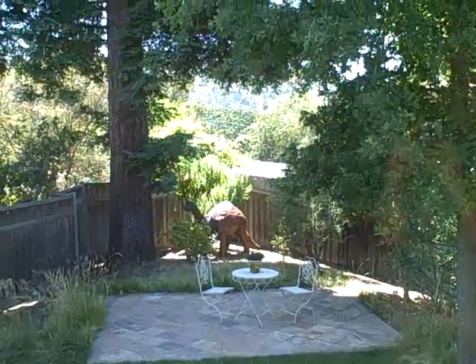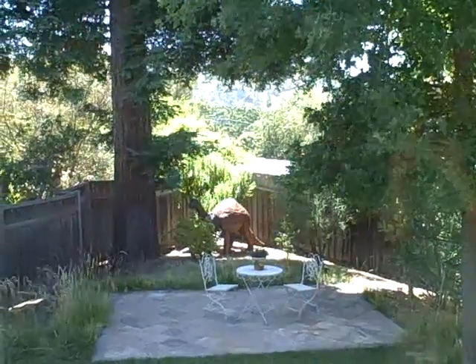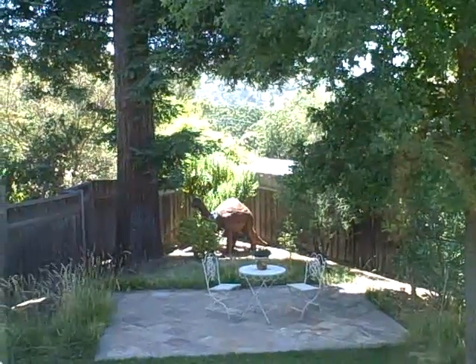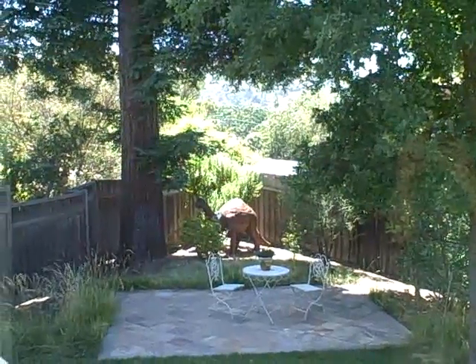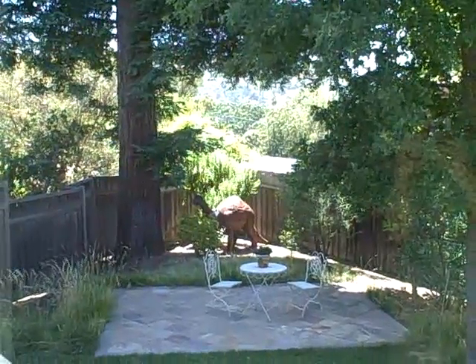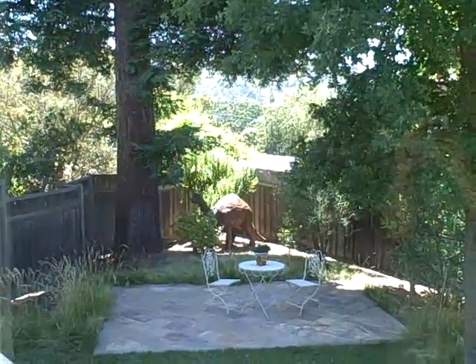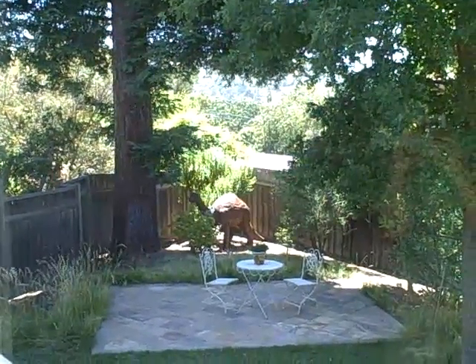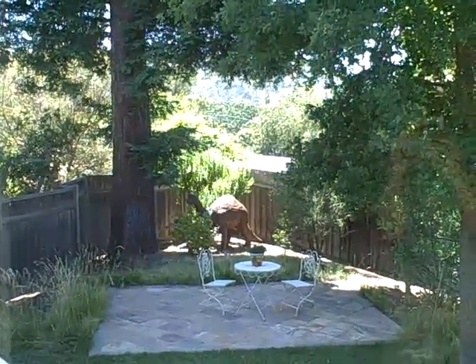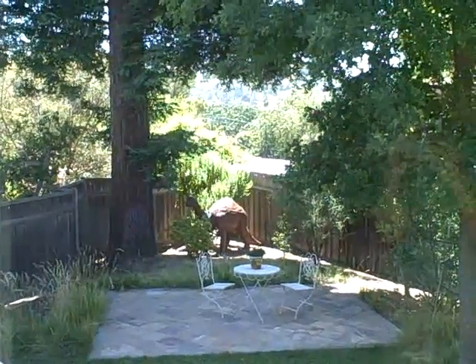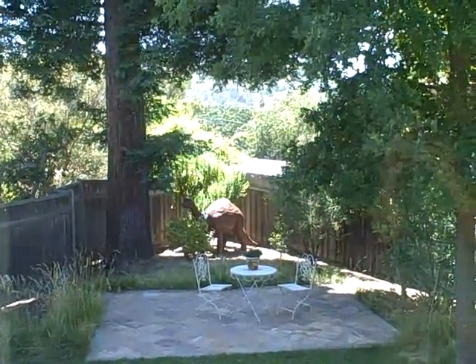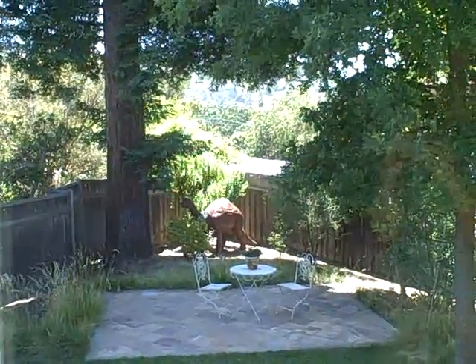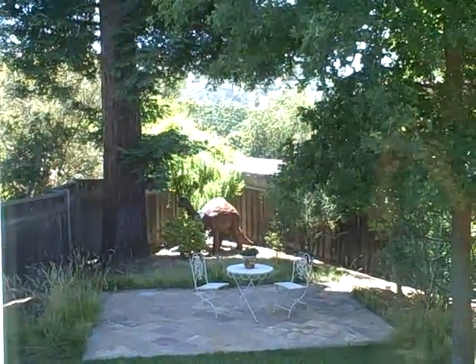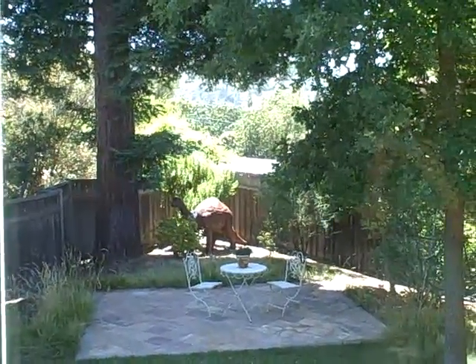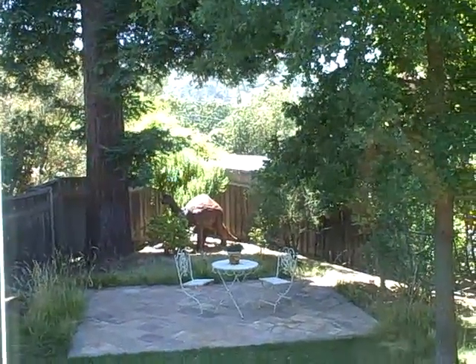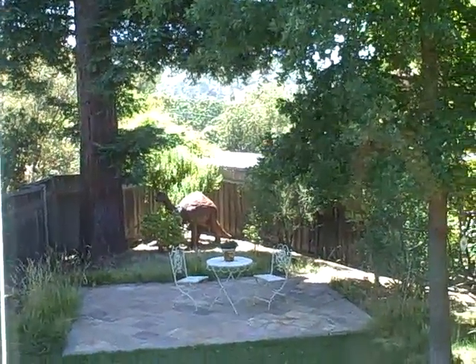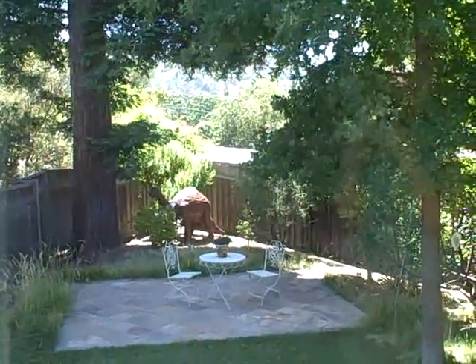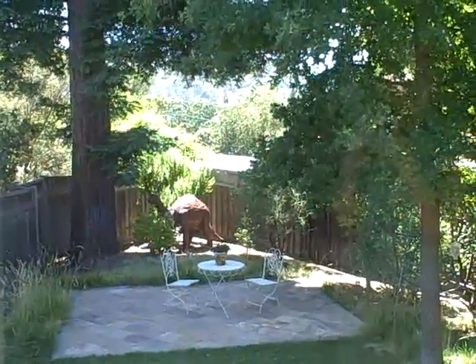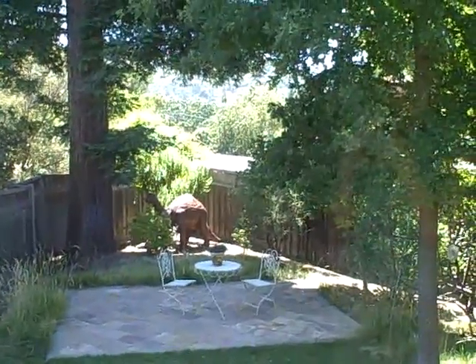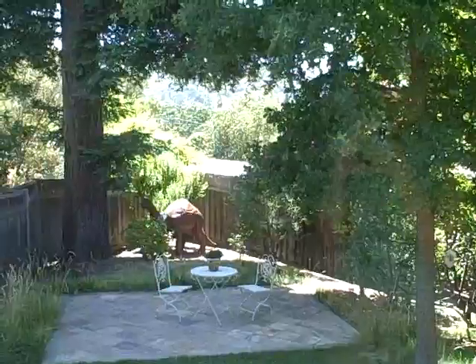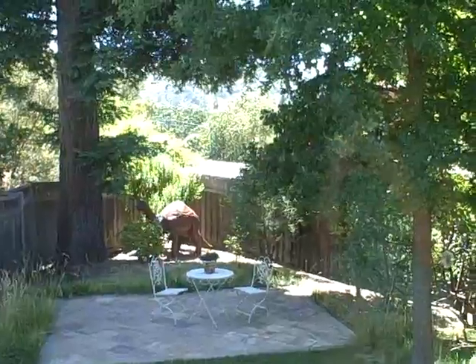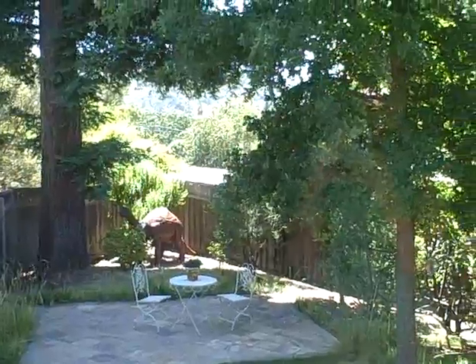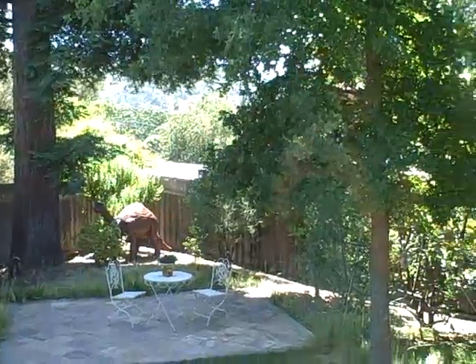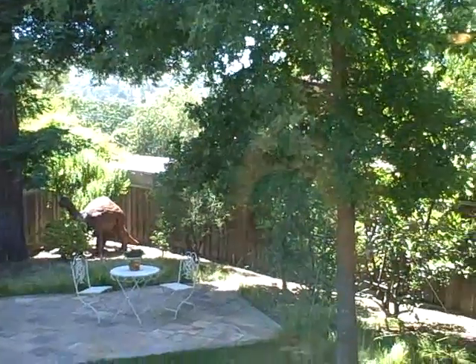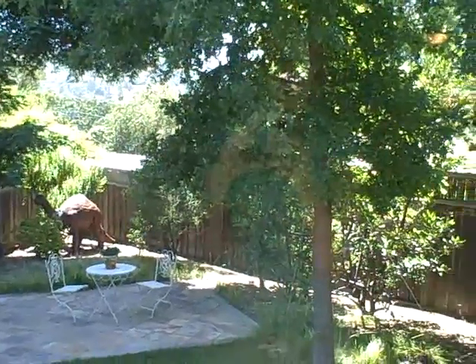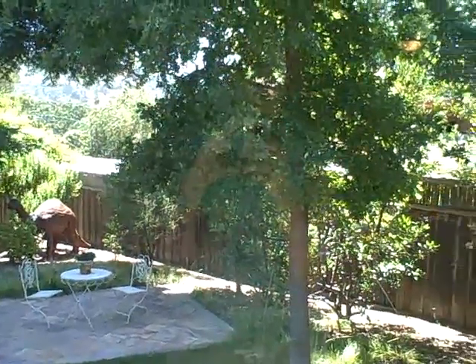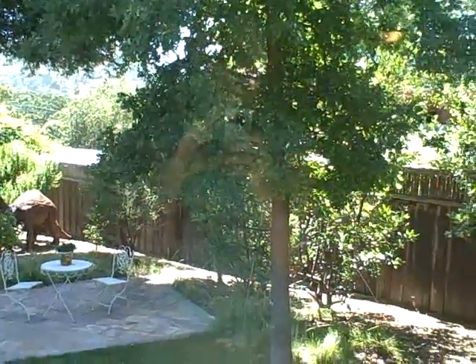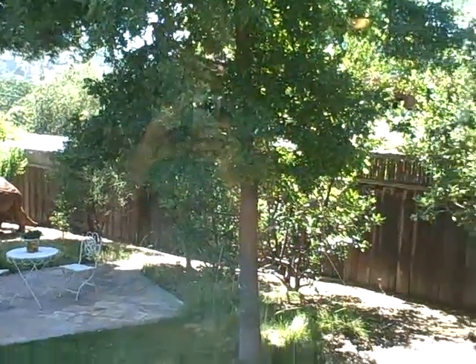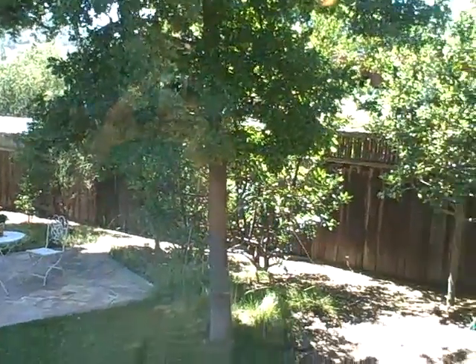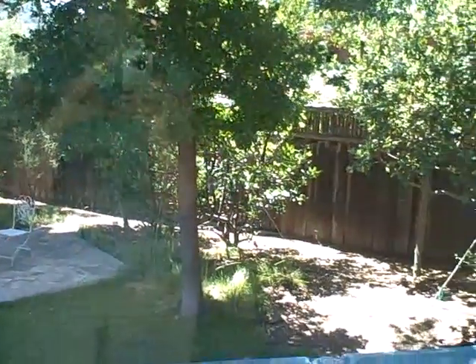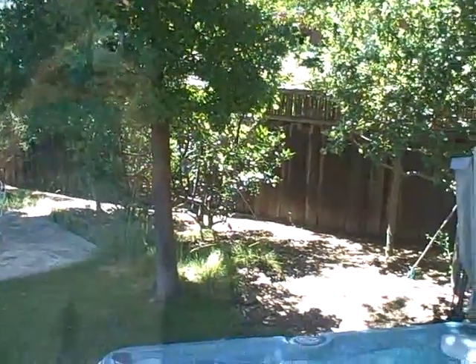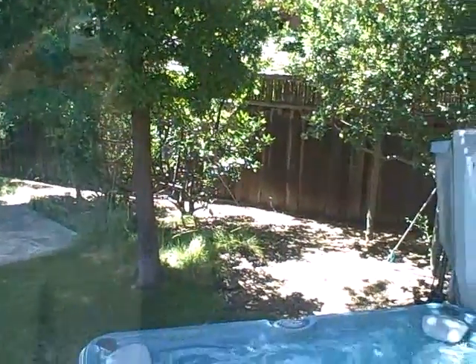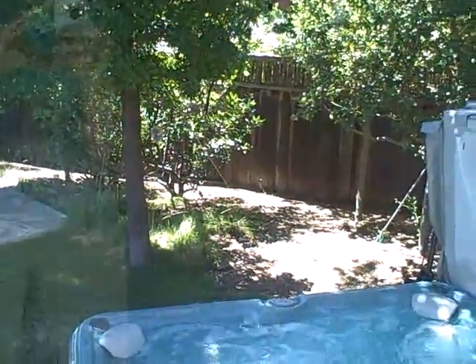Hello, this is Lottie Realtor with Sotheby's International Realty in San Carlos, California. Today I'd like to introduce you to 80 Hilltop Drive in San Carlos.